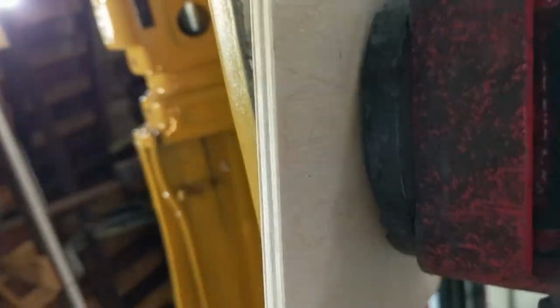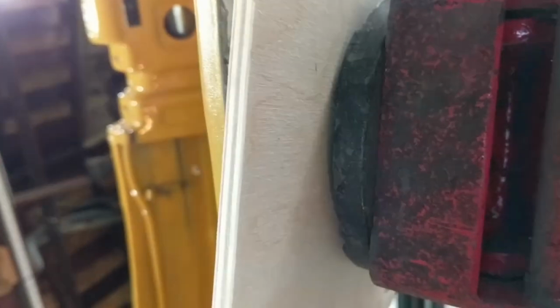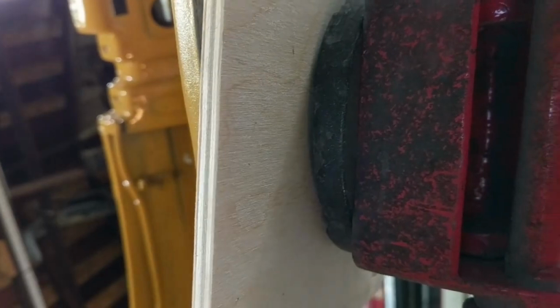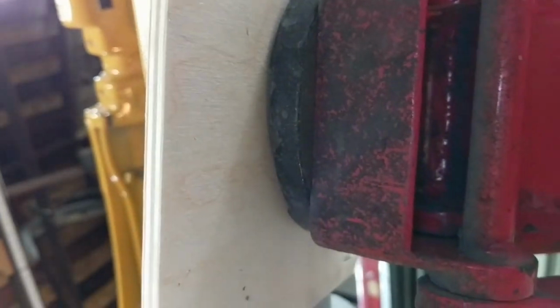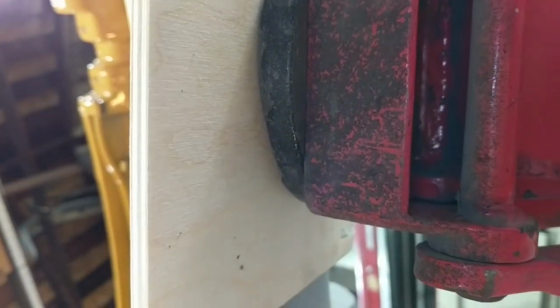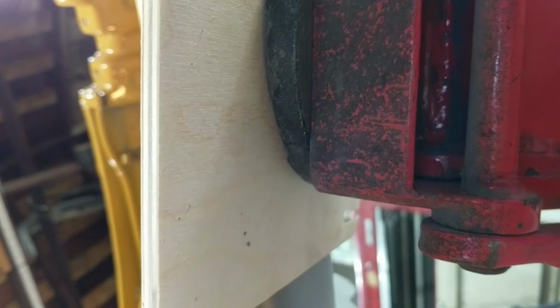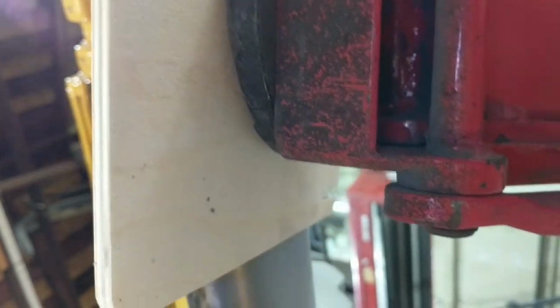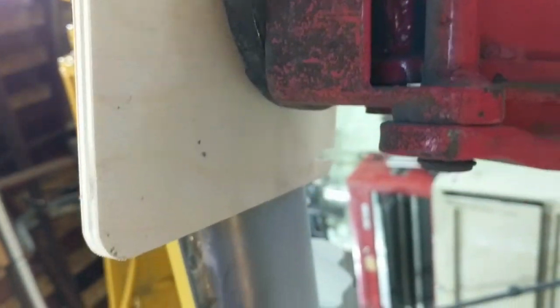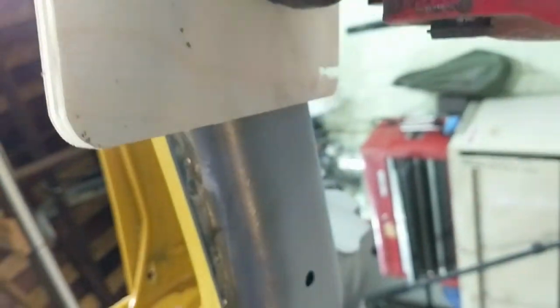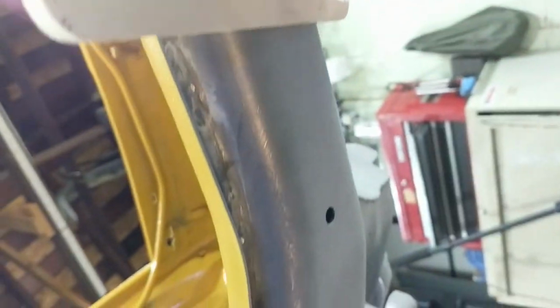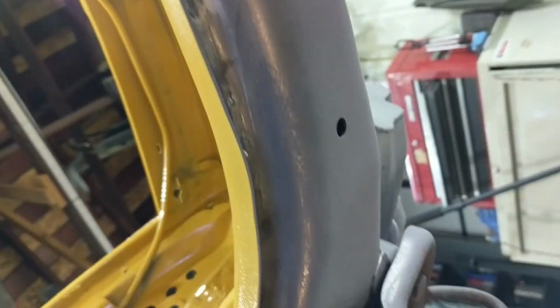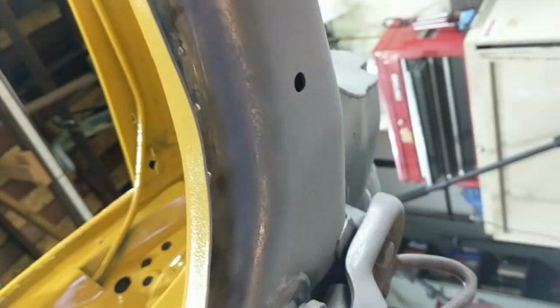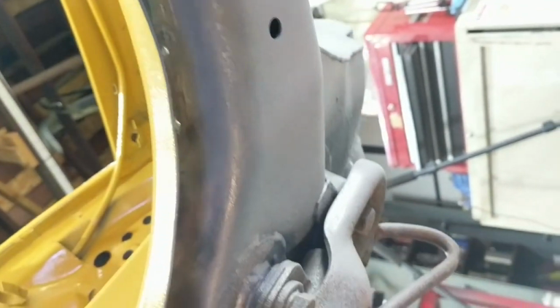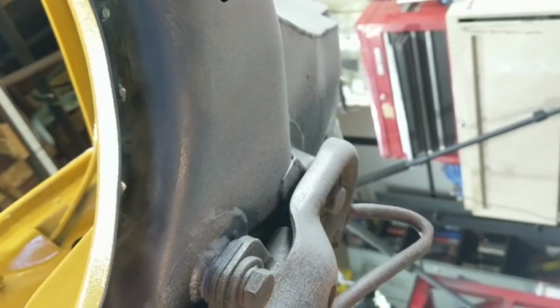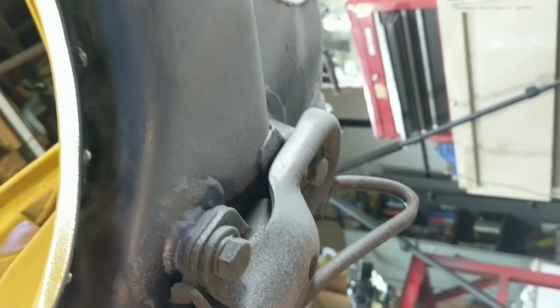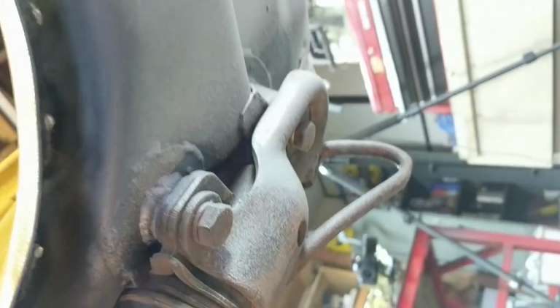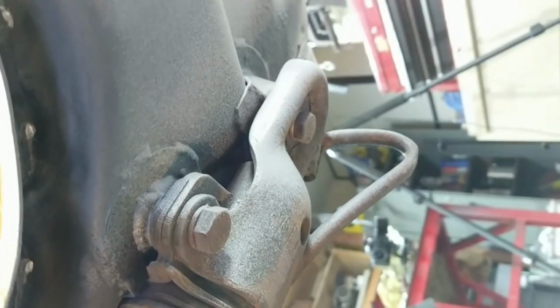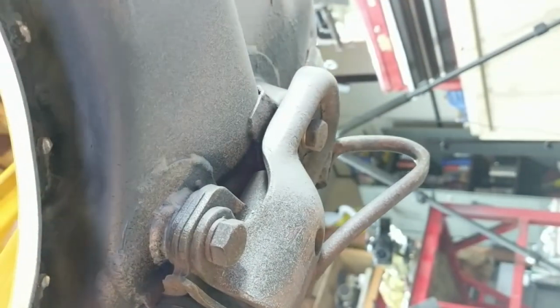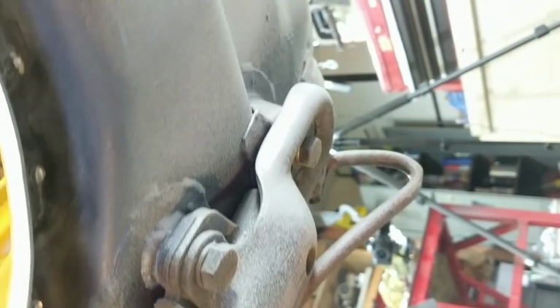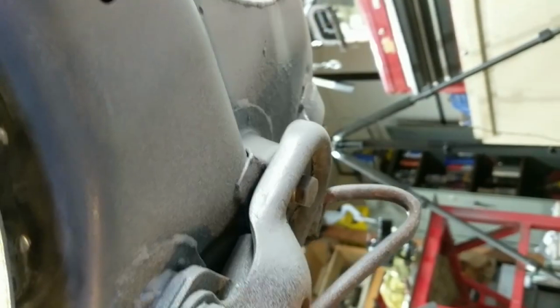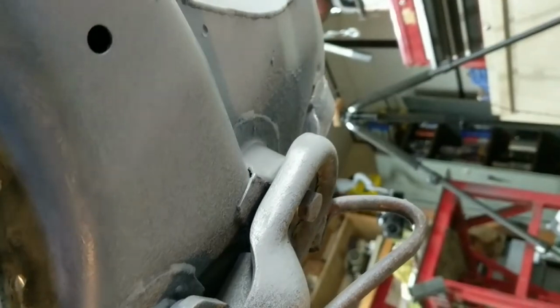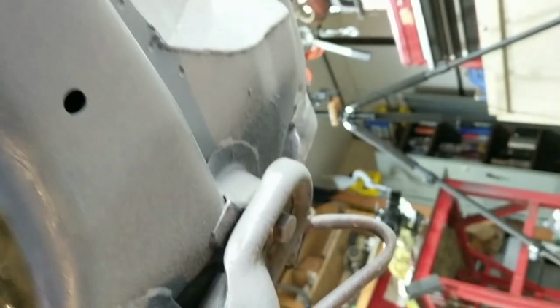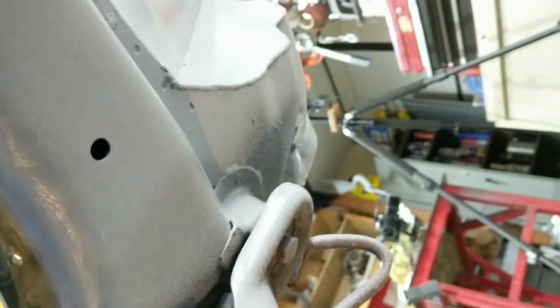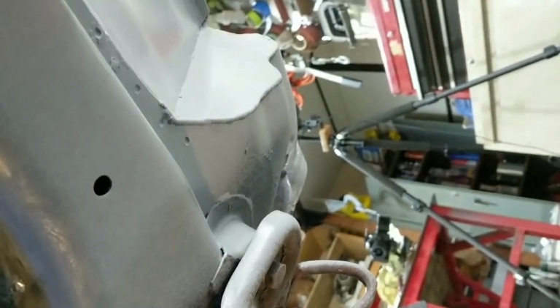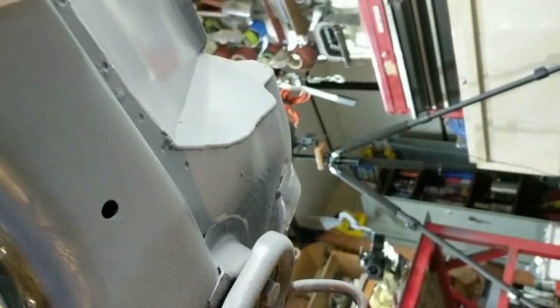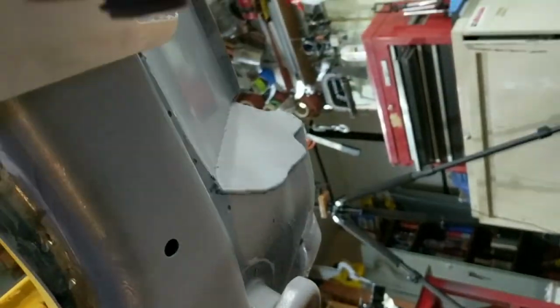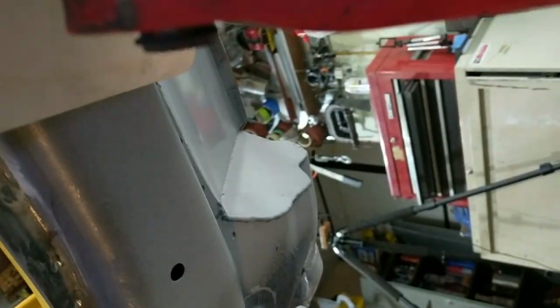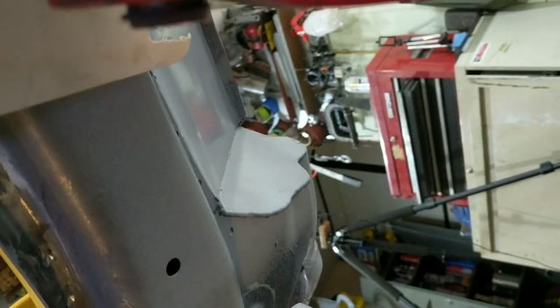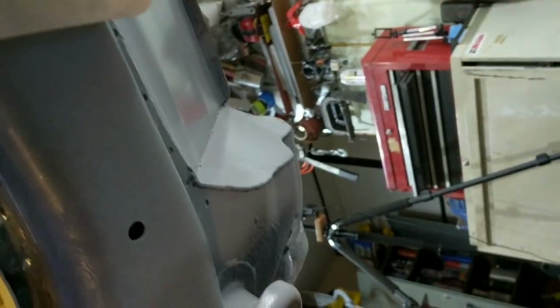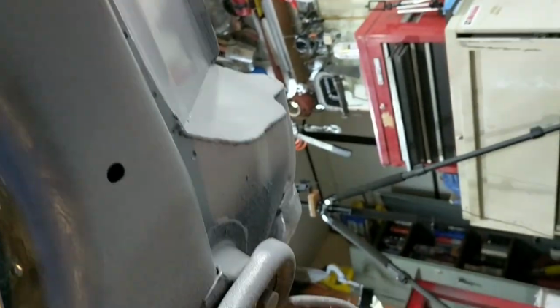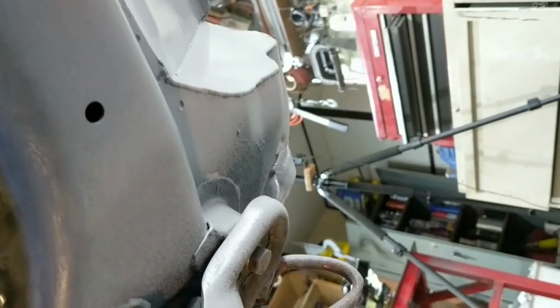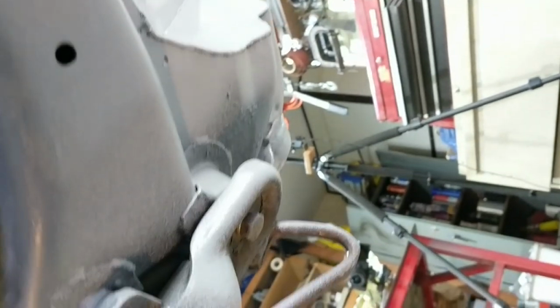This jack here is a safety measure just in case the car does fall on the jack stands. But this is all new metal, and even up here where I cut out for the oil cooler, all that should be undercoated.